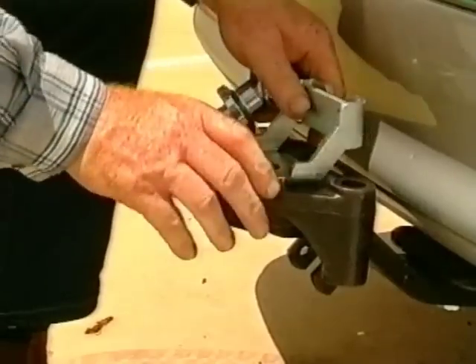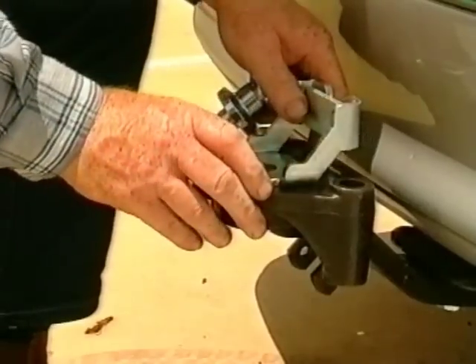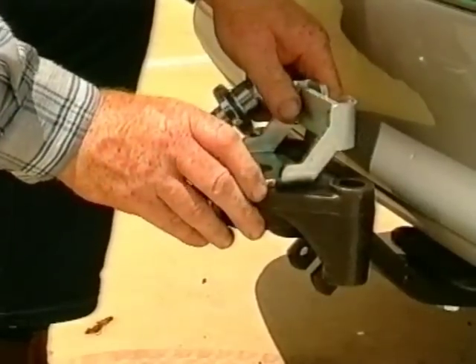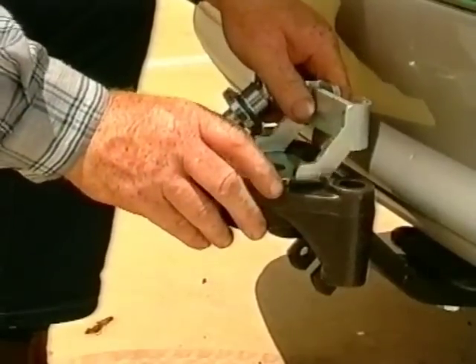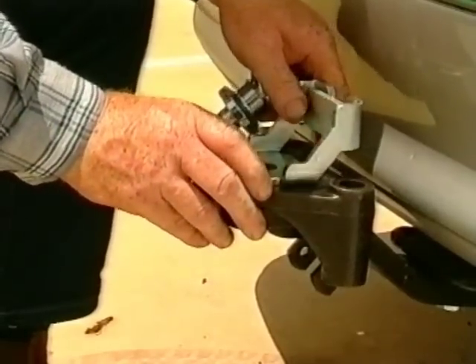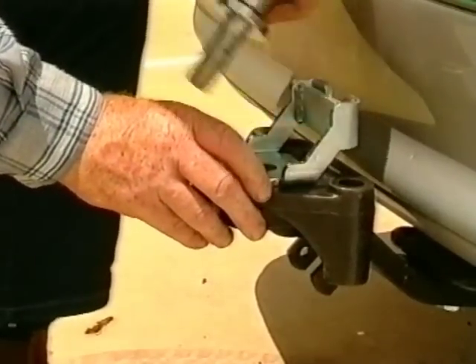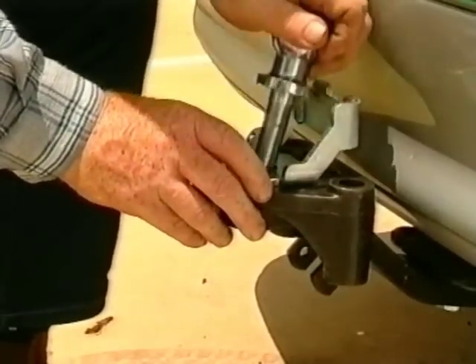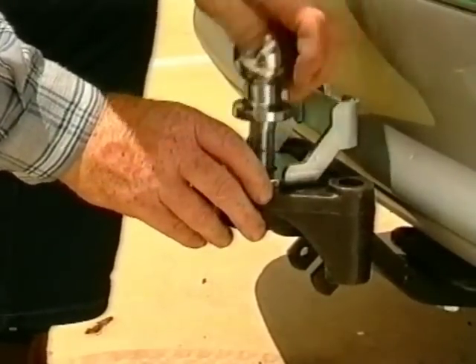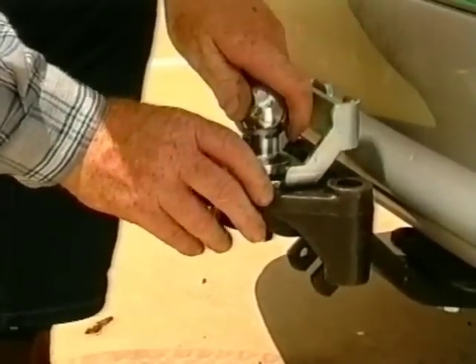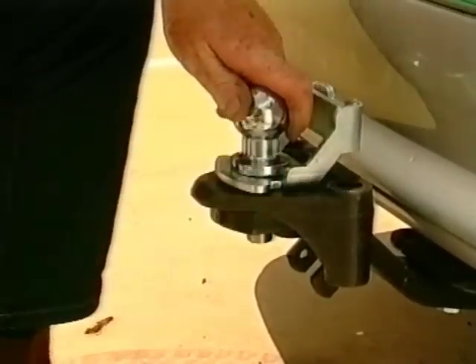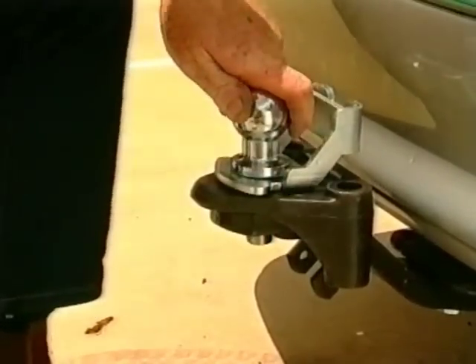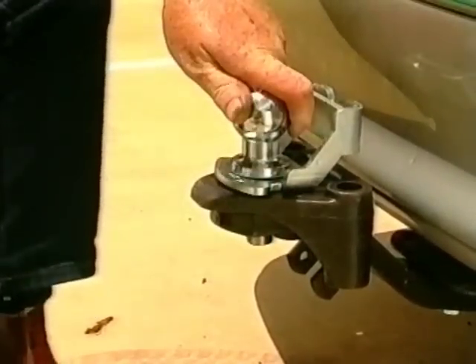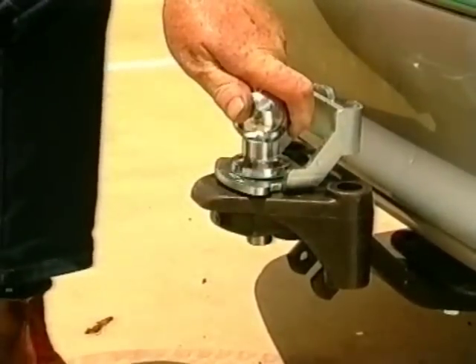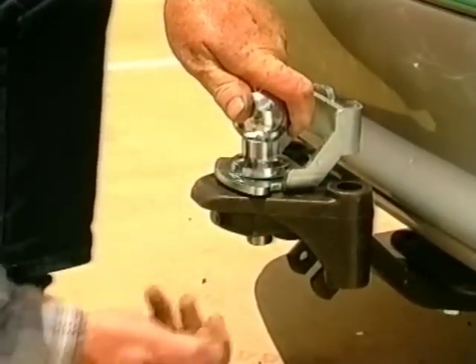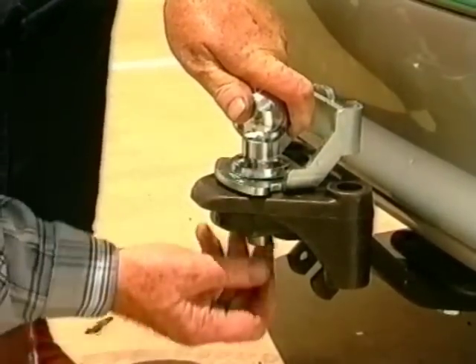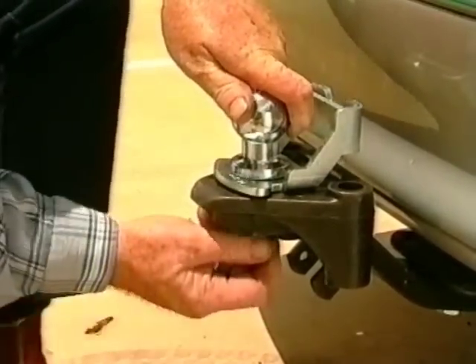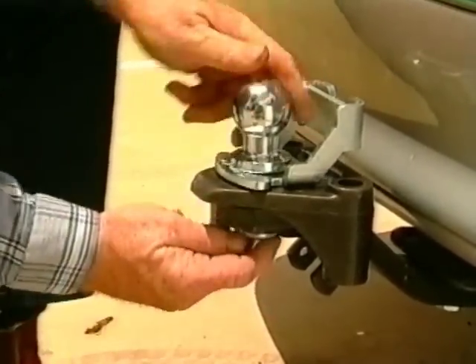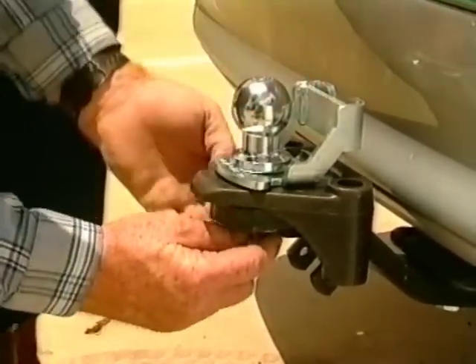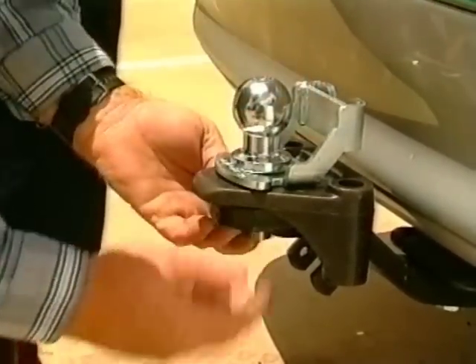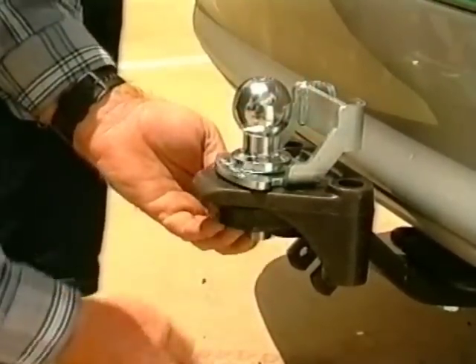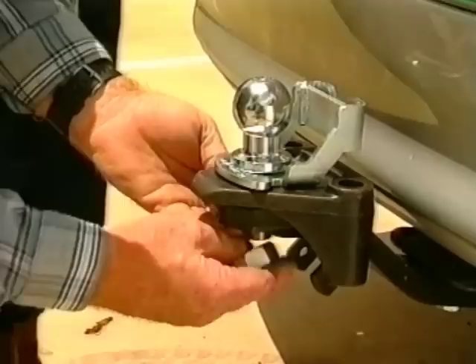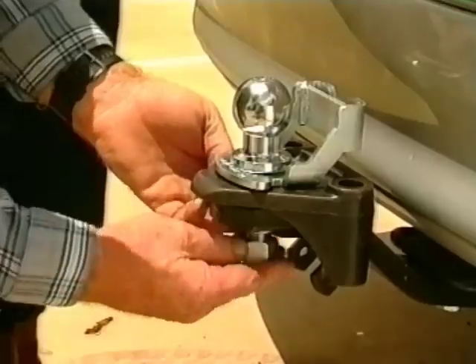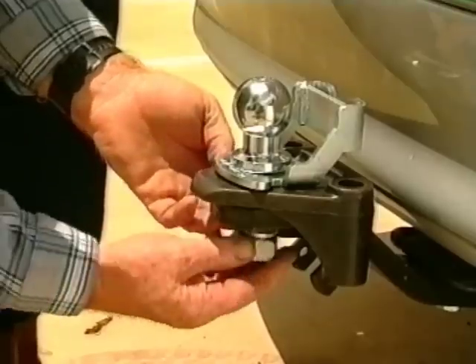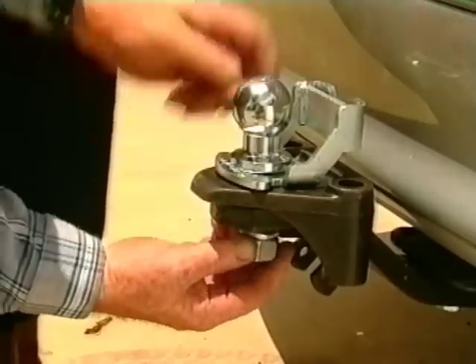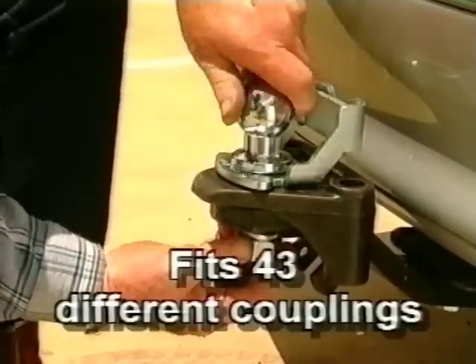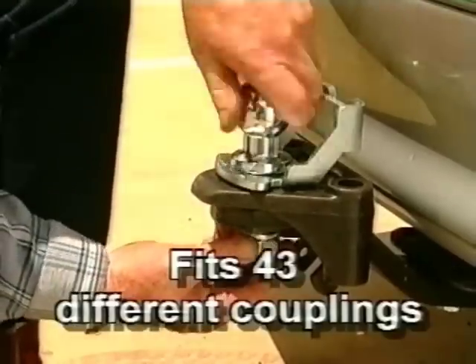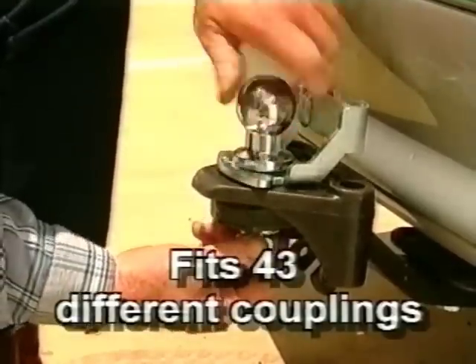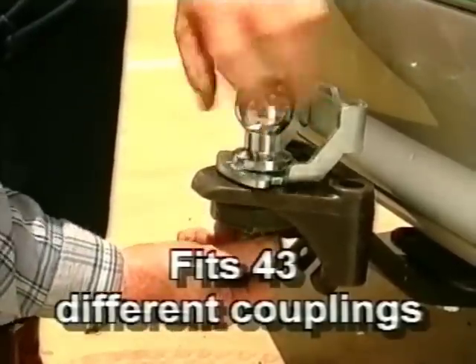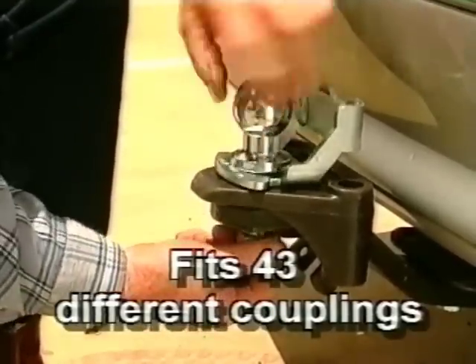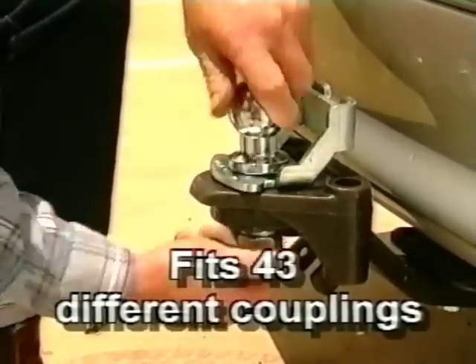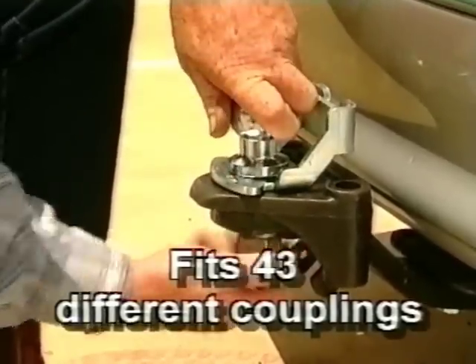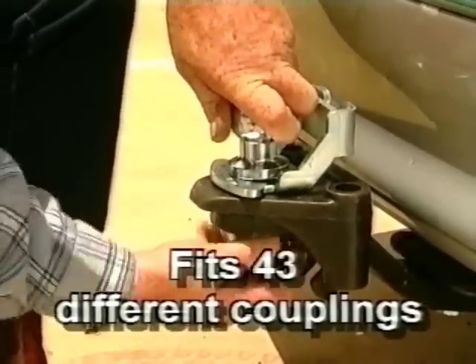The hole in the base plate lets you move Couplemate back or forward to suit your vehicle's coupling. In fact, Couplemate fits 43 different trailer couplings.